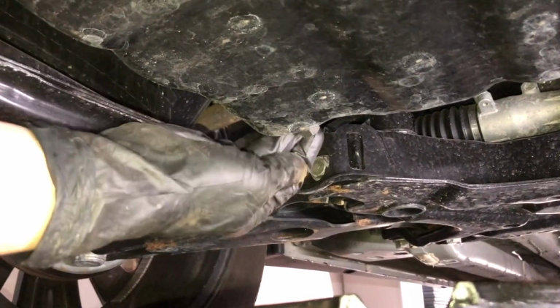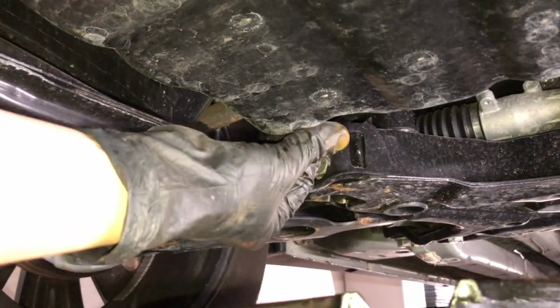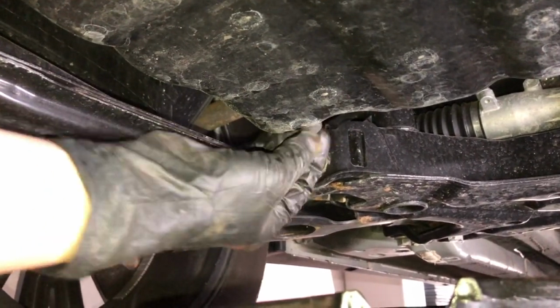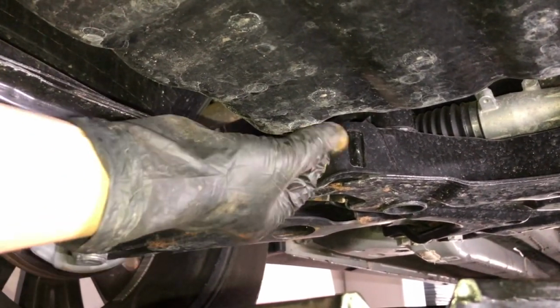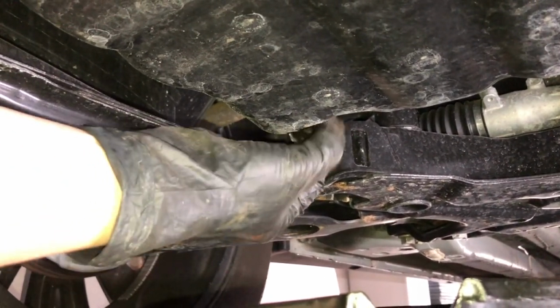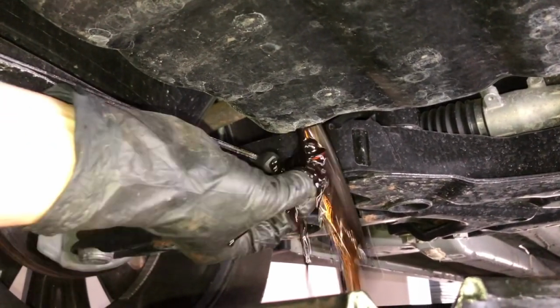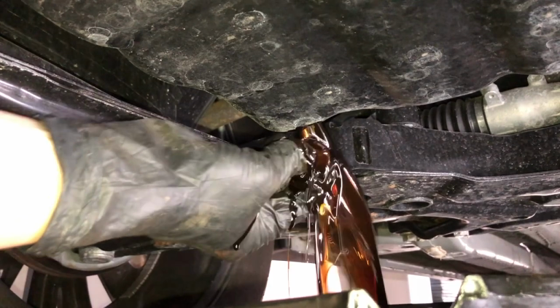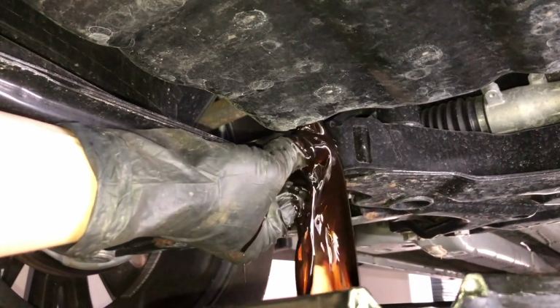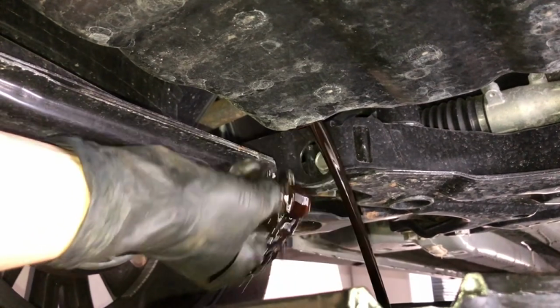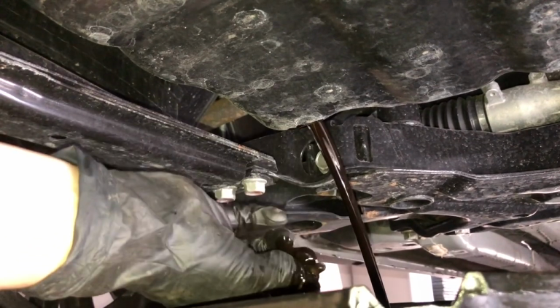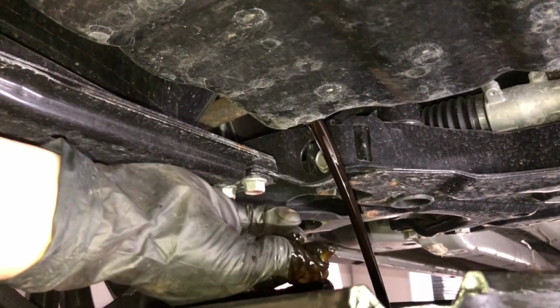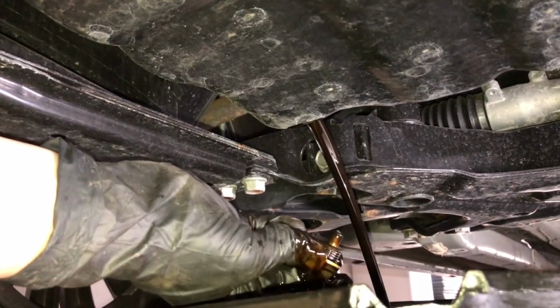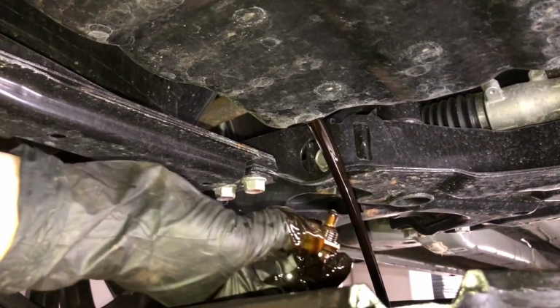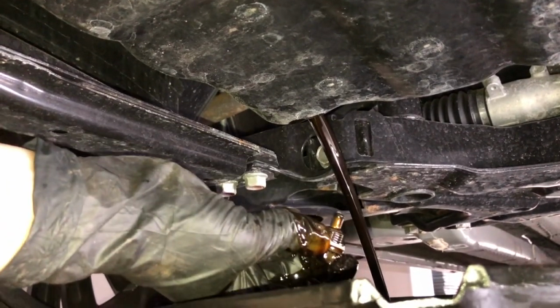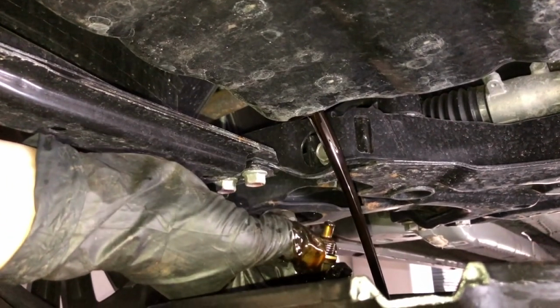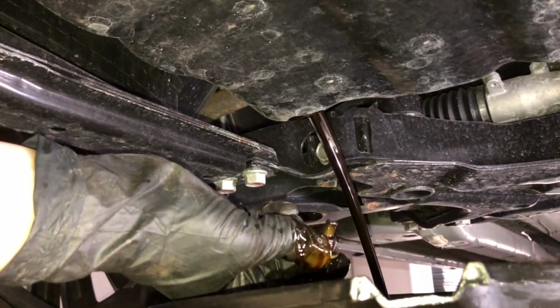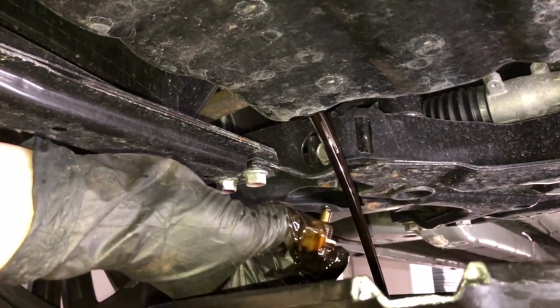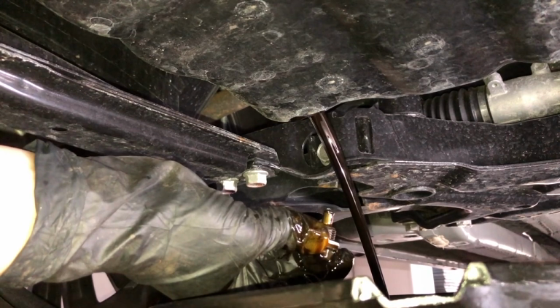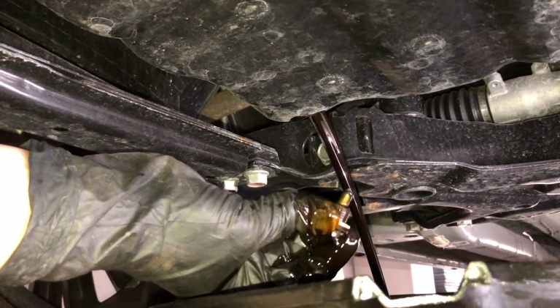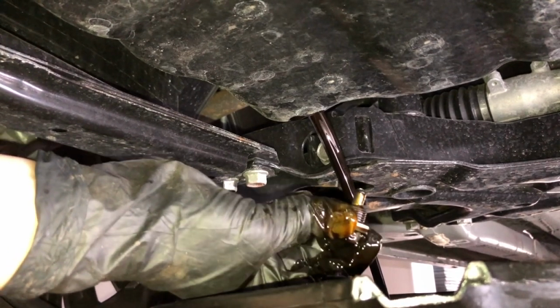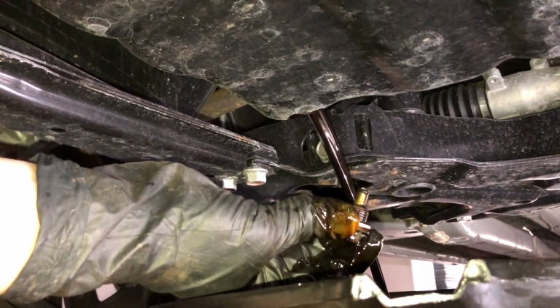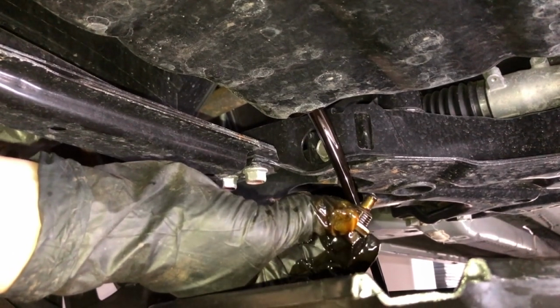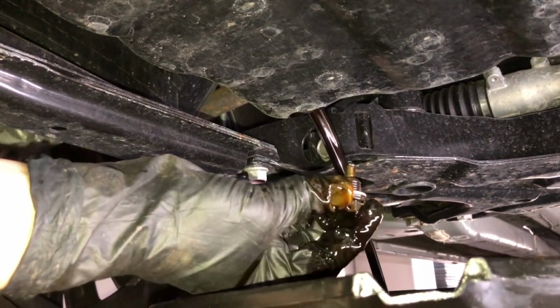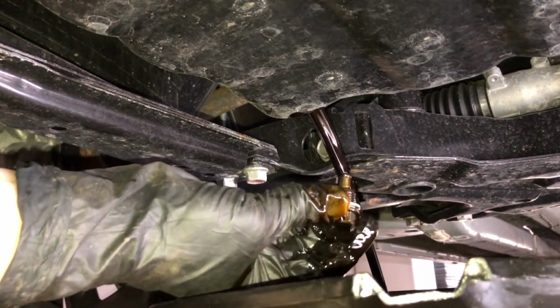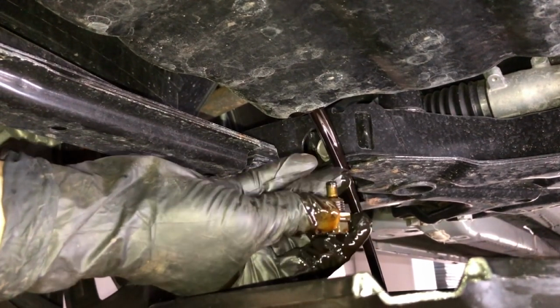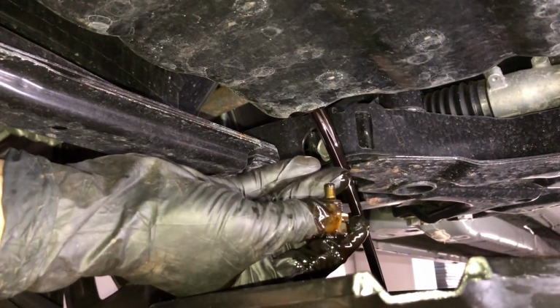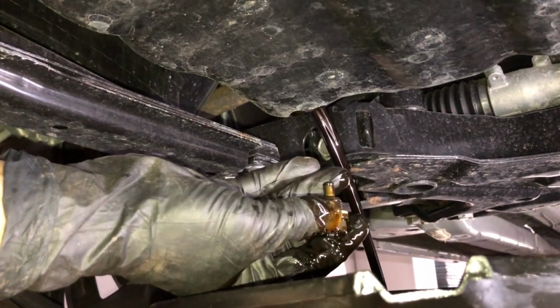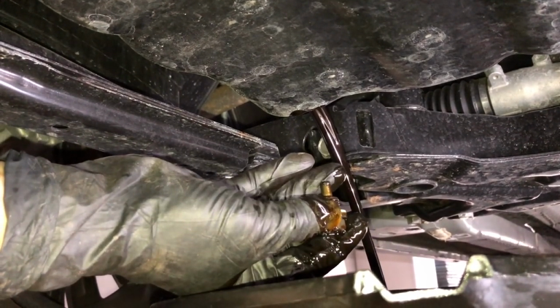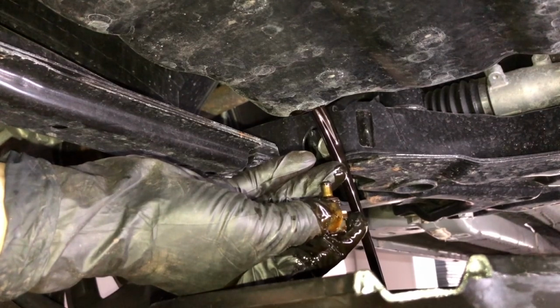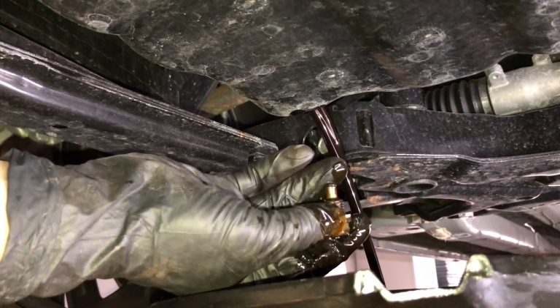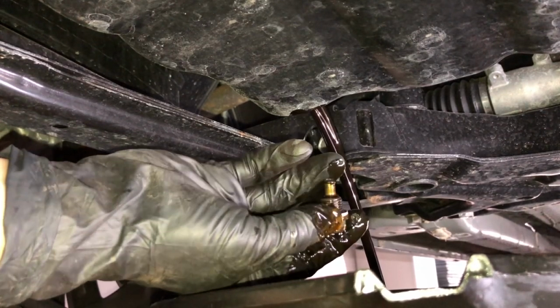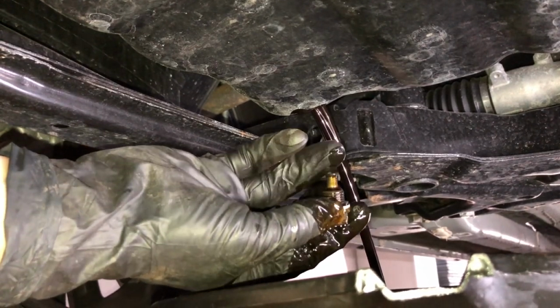Welcome to my Mitsubishi Outlander vlog. This is my second oil change on this car — it just hit 6,000 miles. The first oil change was exactly at 1,000 miles.